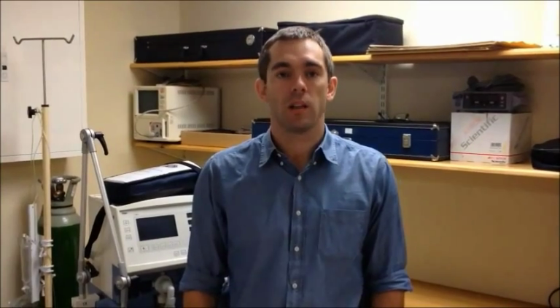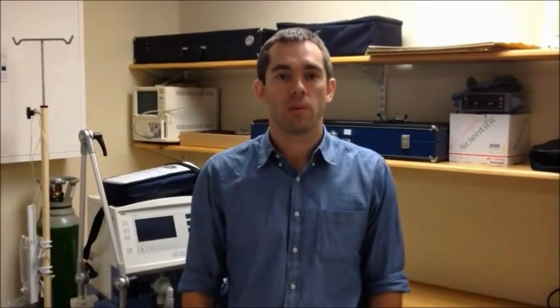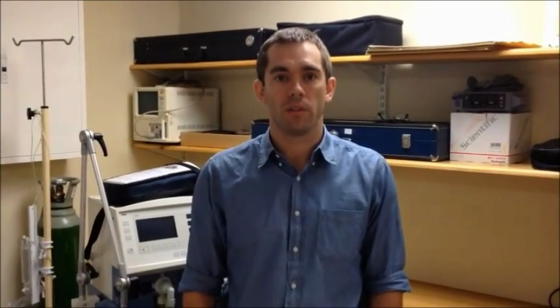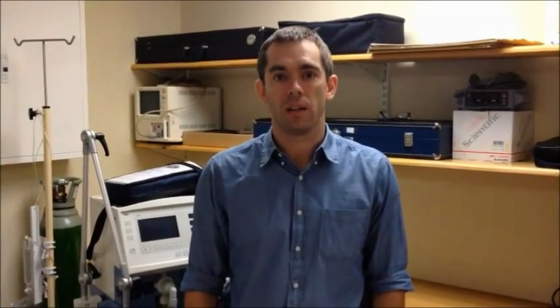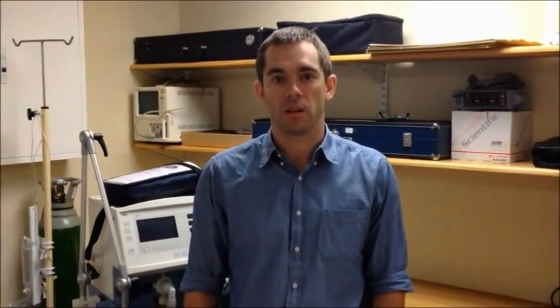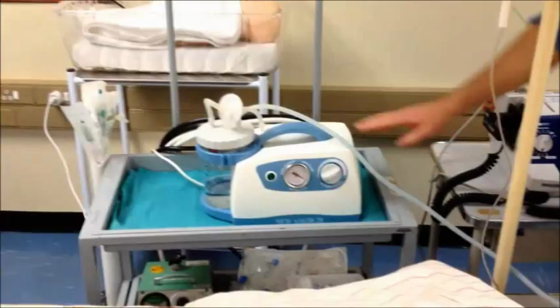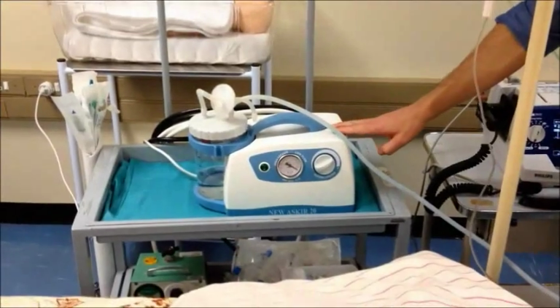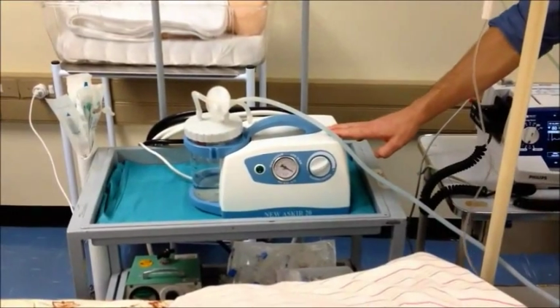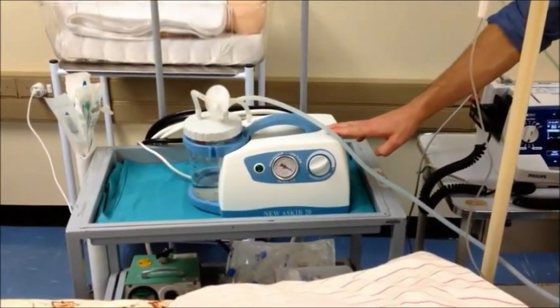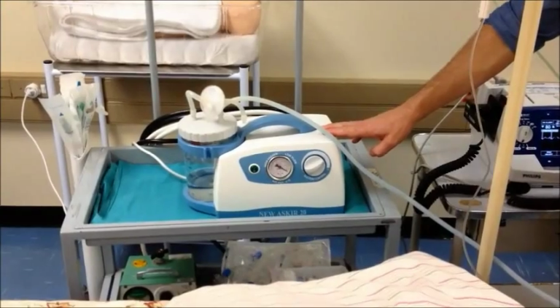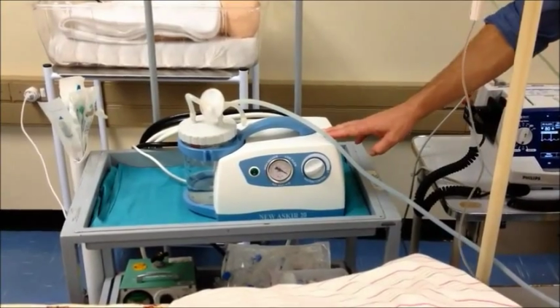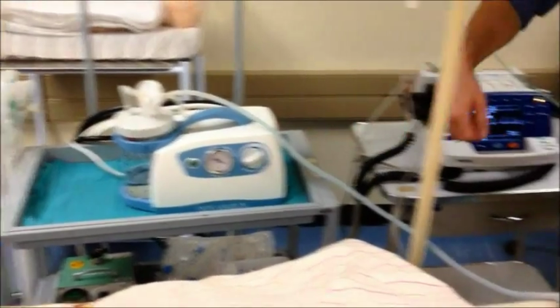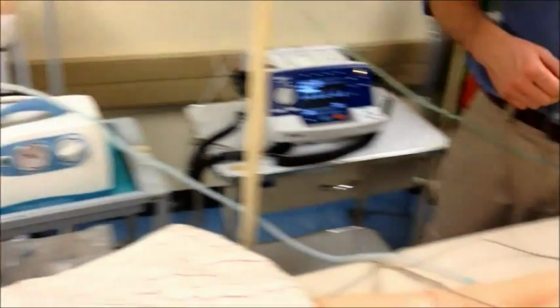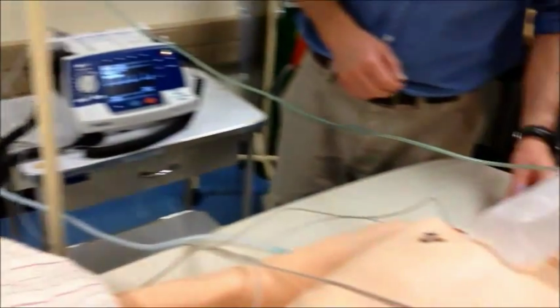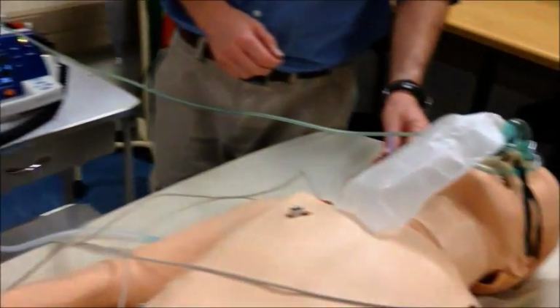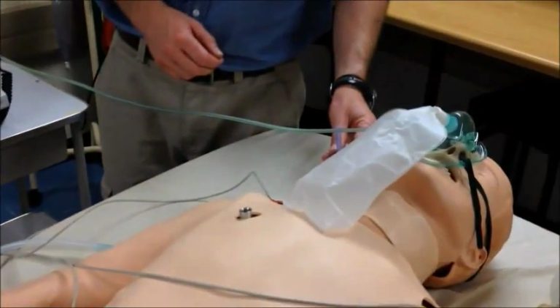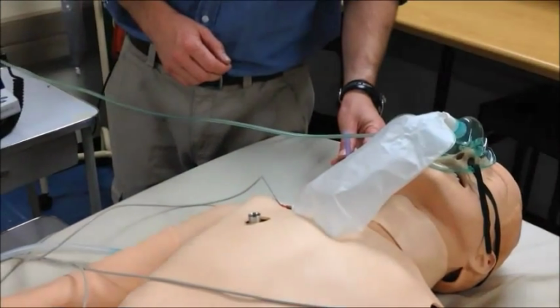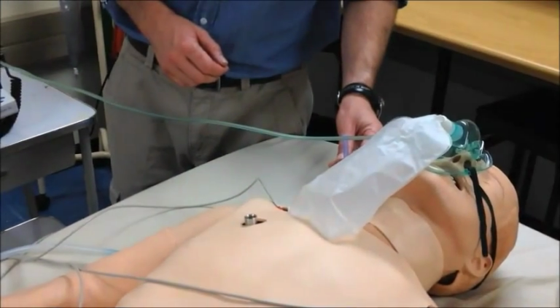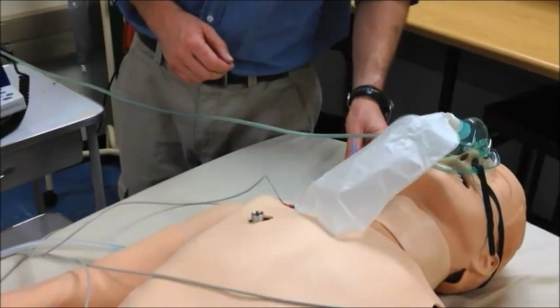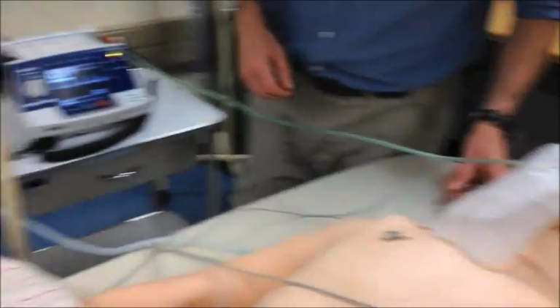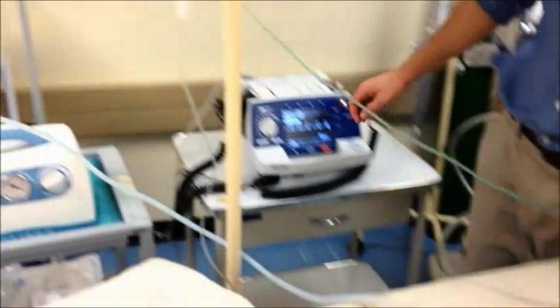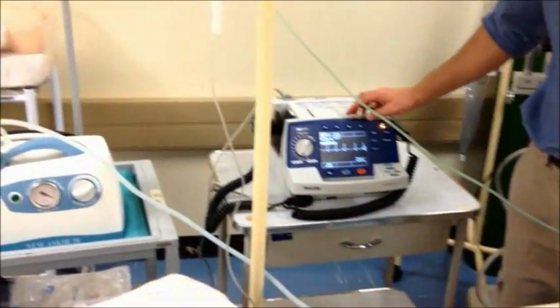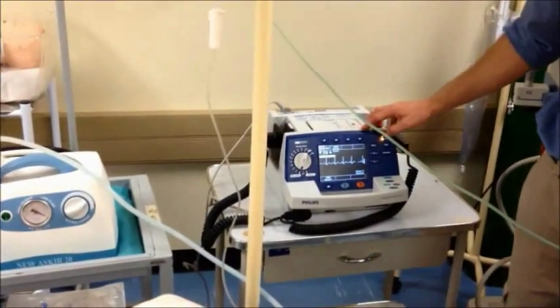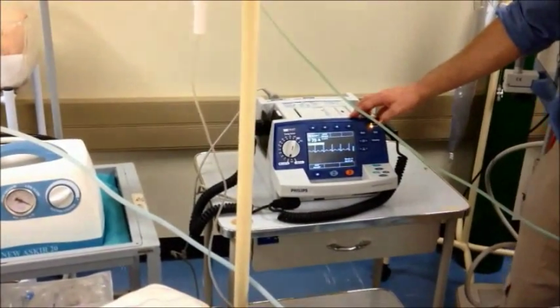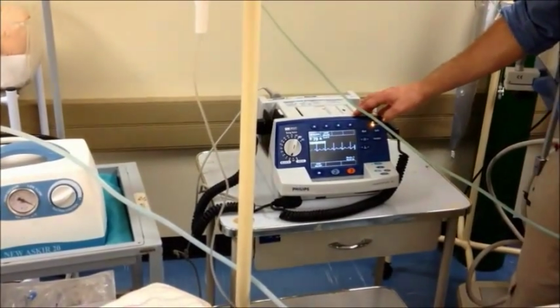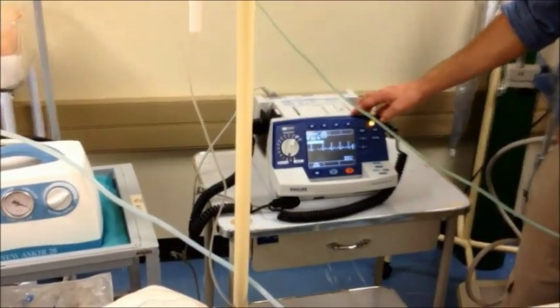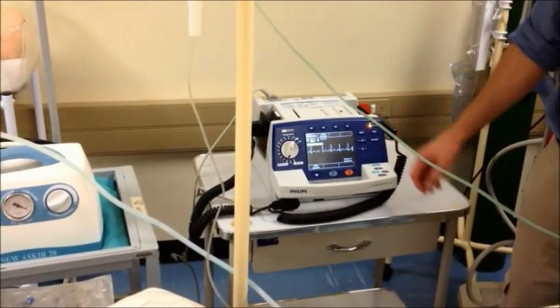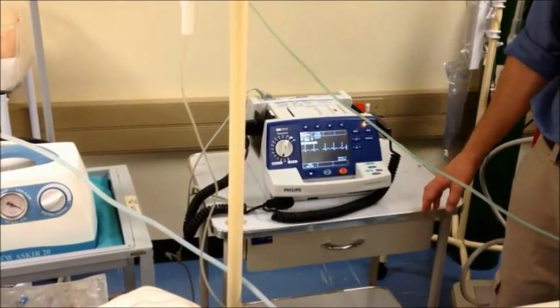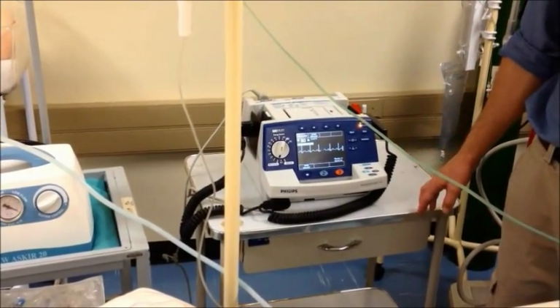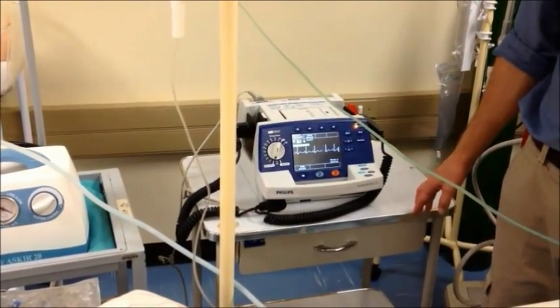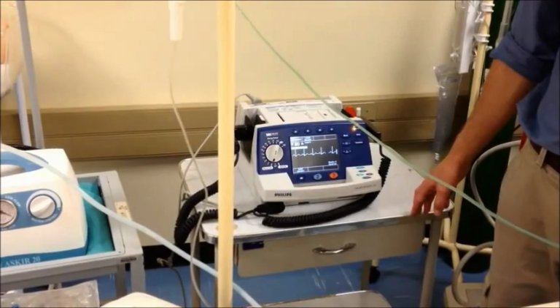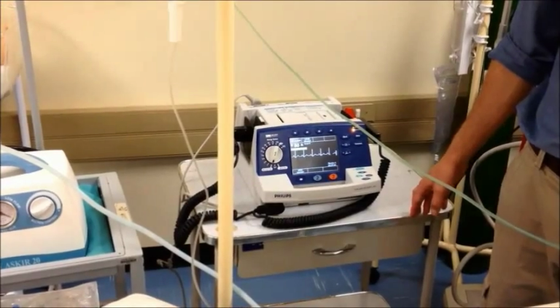Let's start with the equipment available at the bedside. You will need a dependable source of suction with a hard tip suction catheter at the patient's side. You will also need a monitored defibrillation device and a resuscitation trolley with full resuscitation equipment.